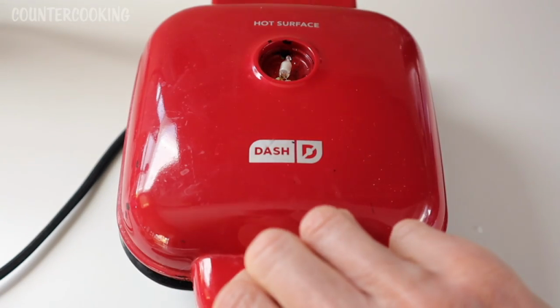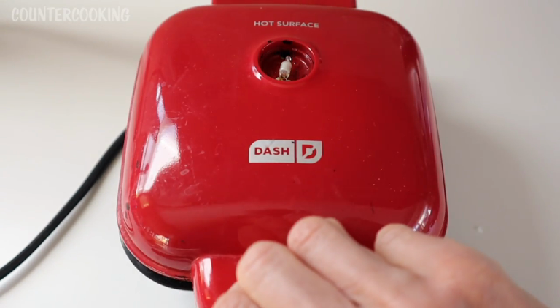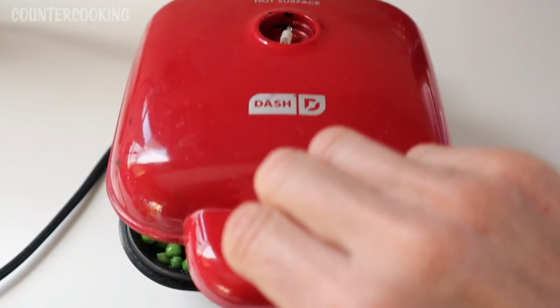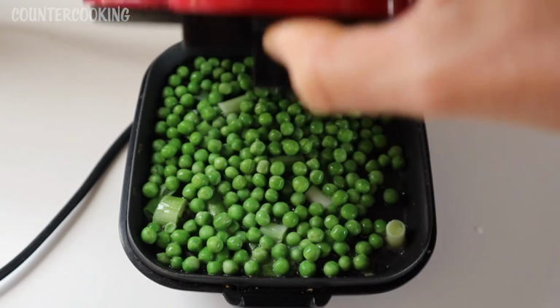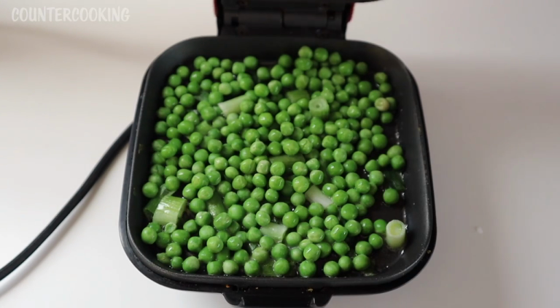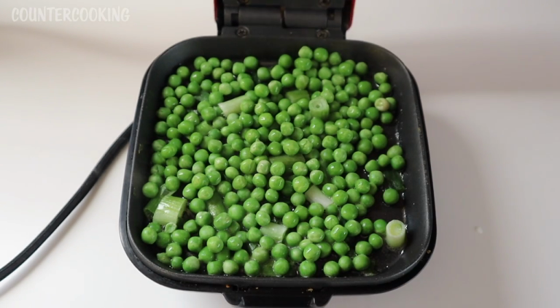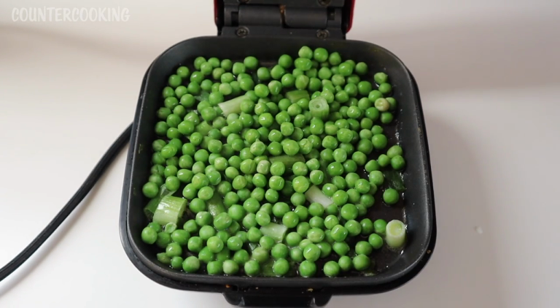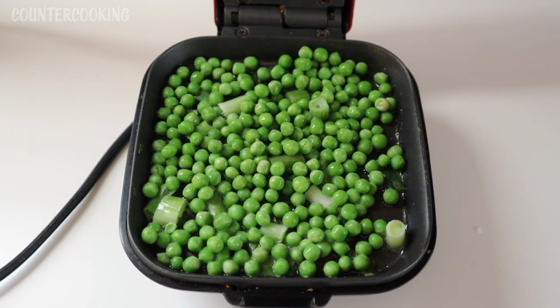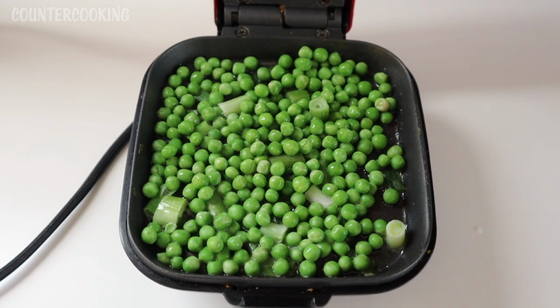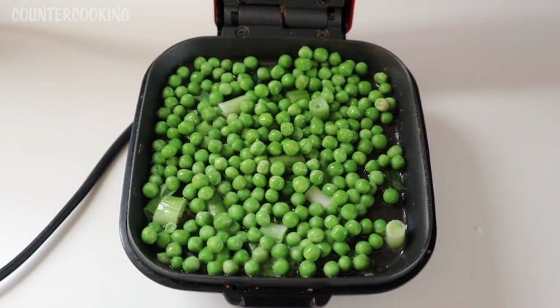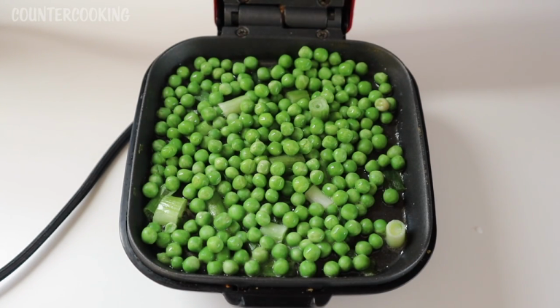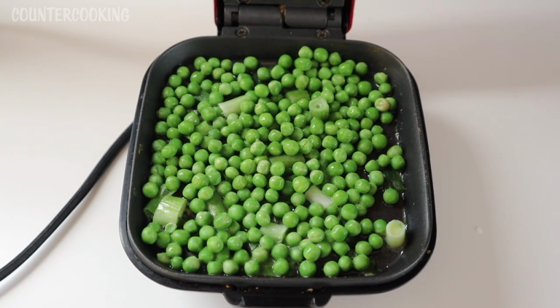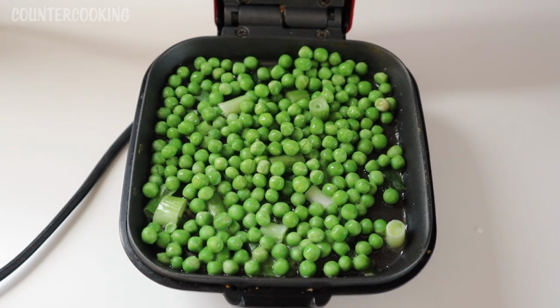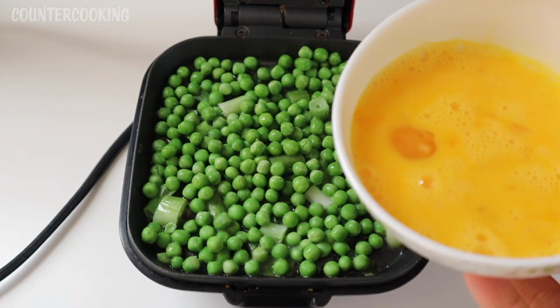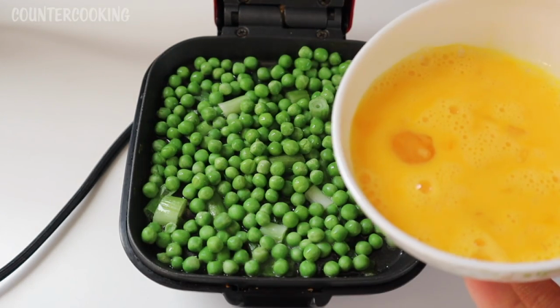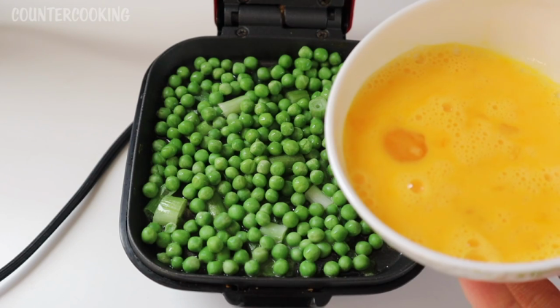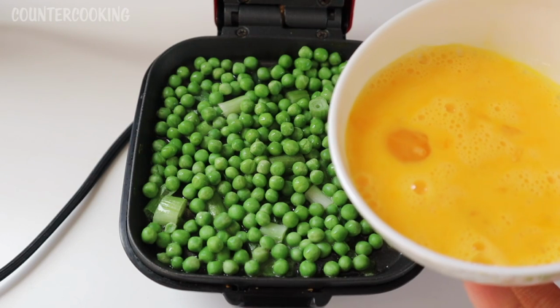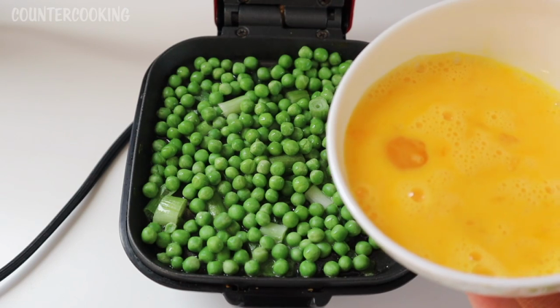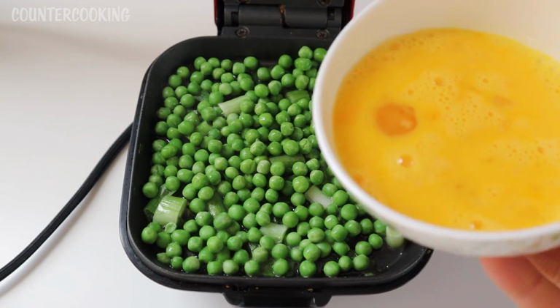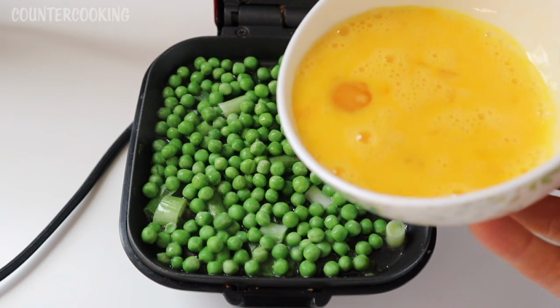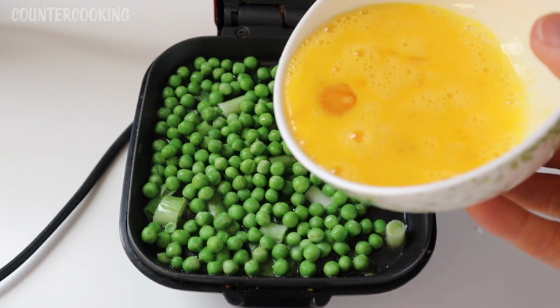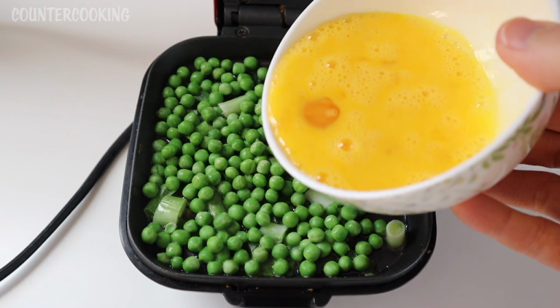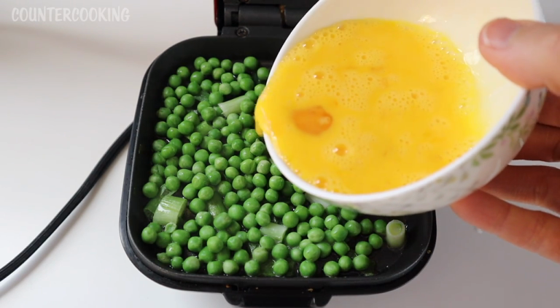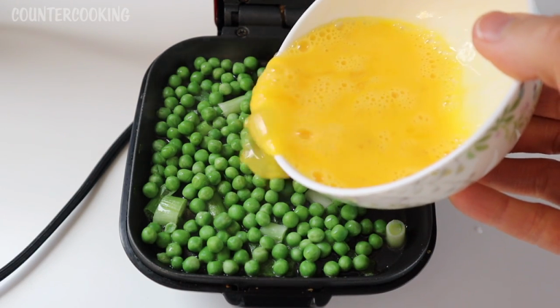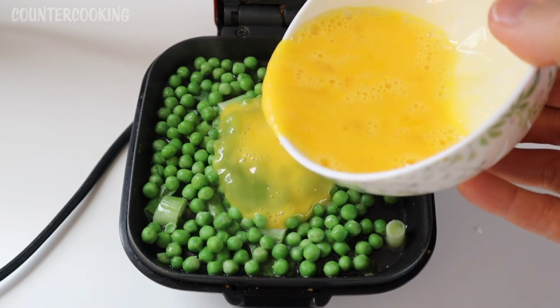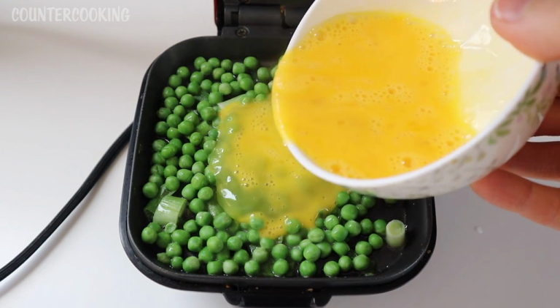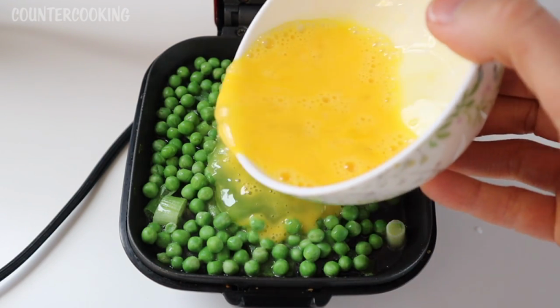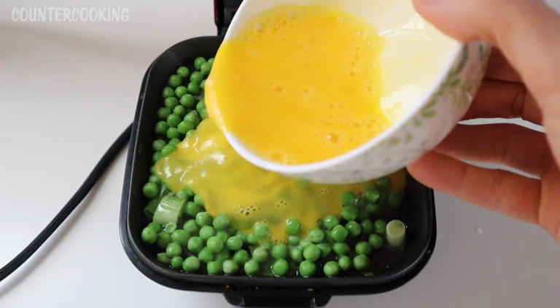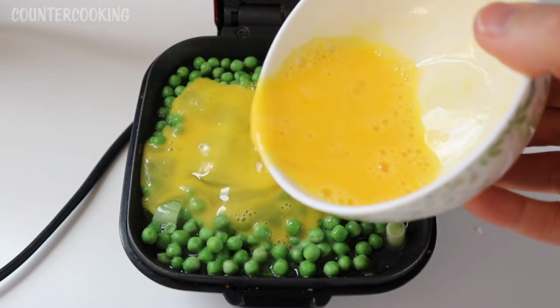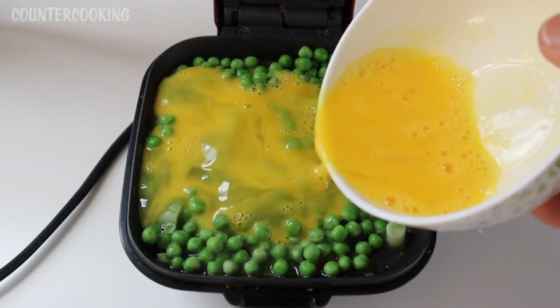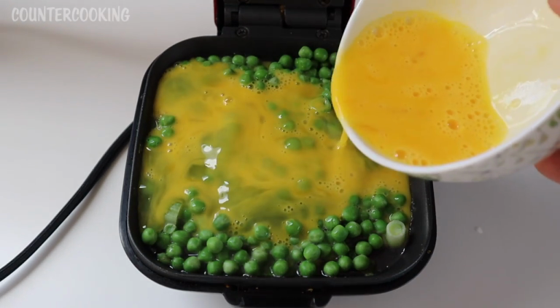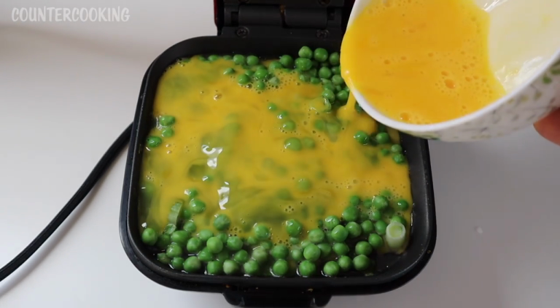Okay, it's been a few minutes. Let's see what's going on in here — everything is looking good. Now I am adding two beaten eggs. I'm going to add them to the center; hopefully it won't go over the edges.